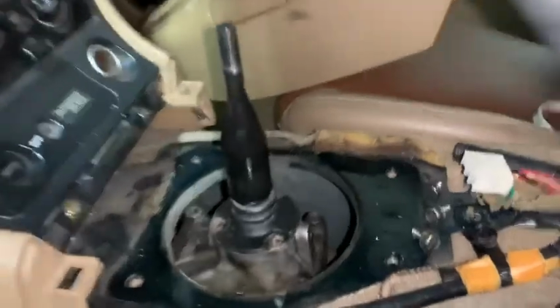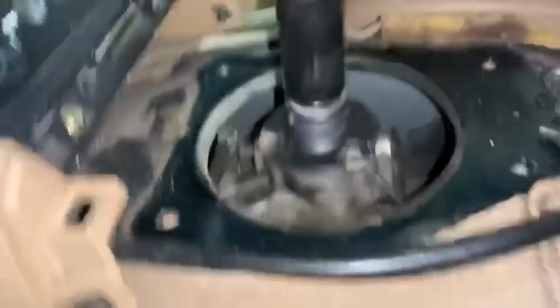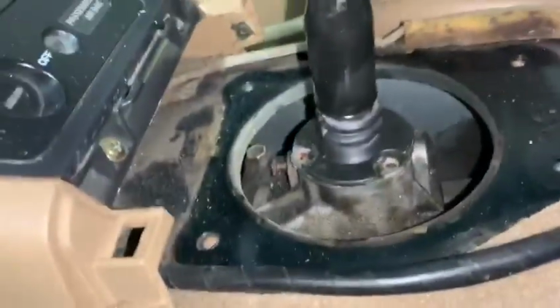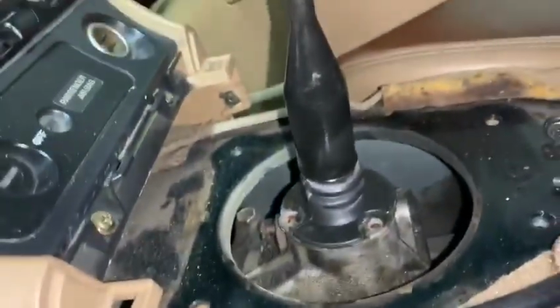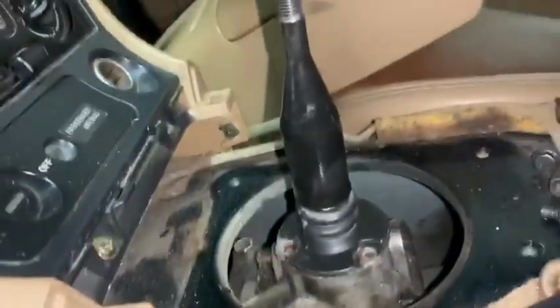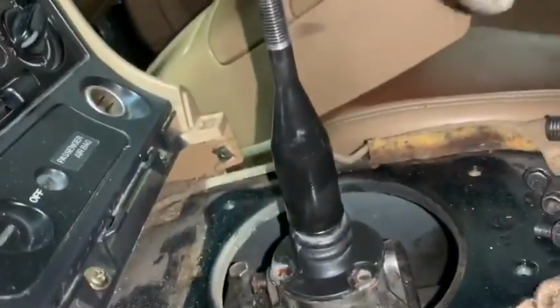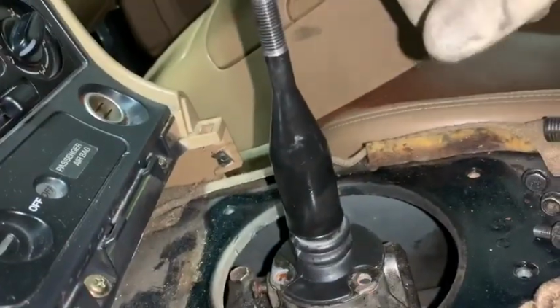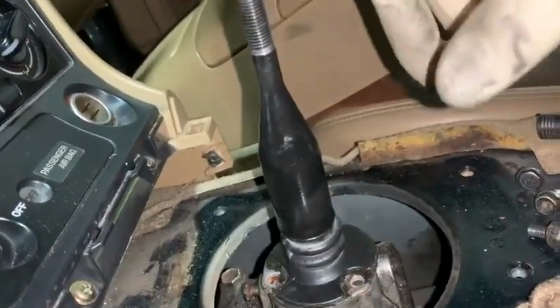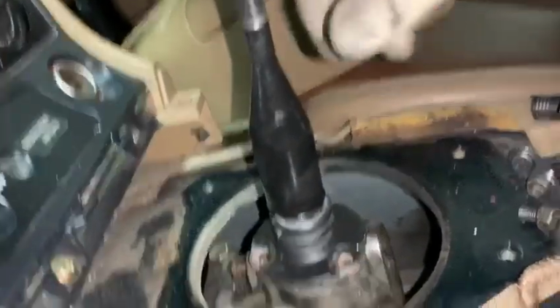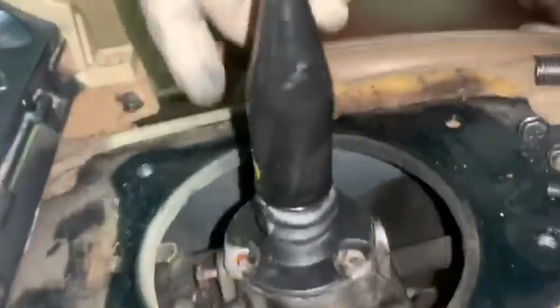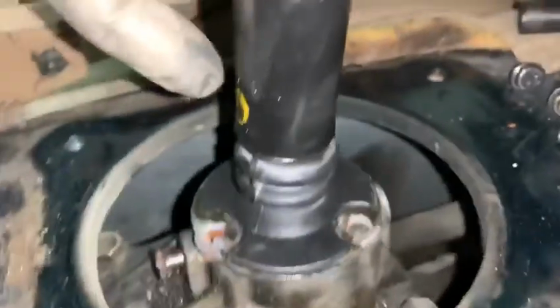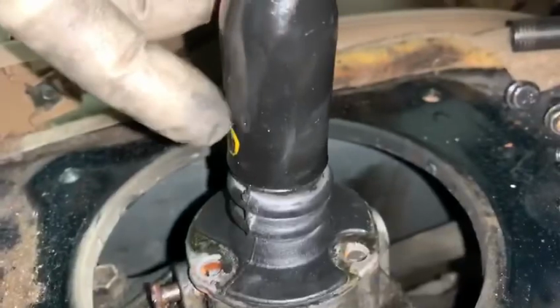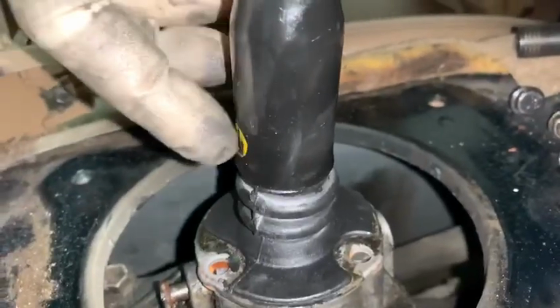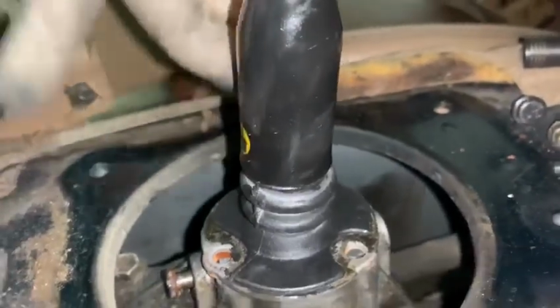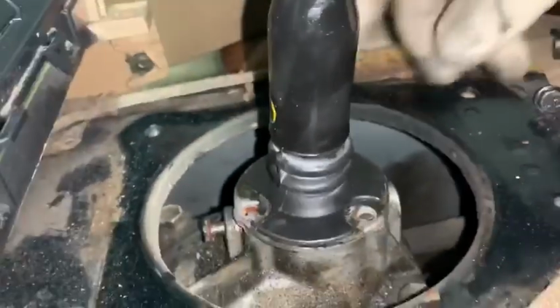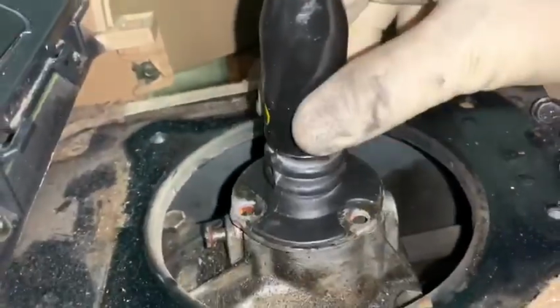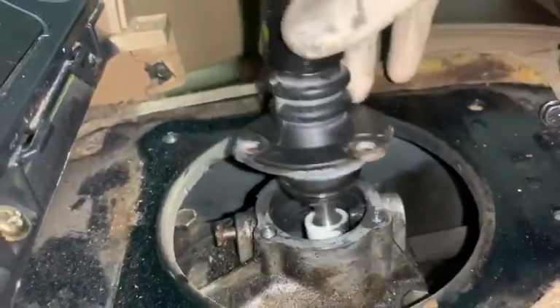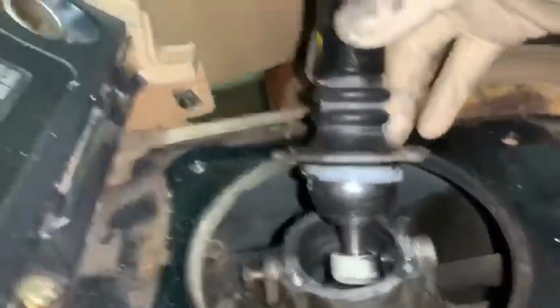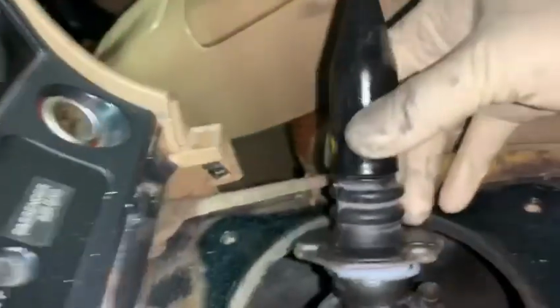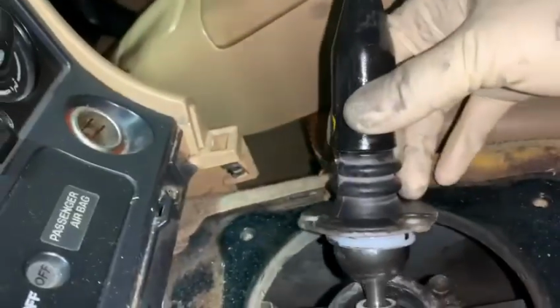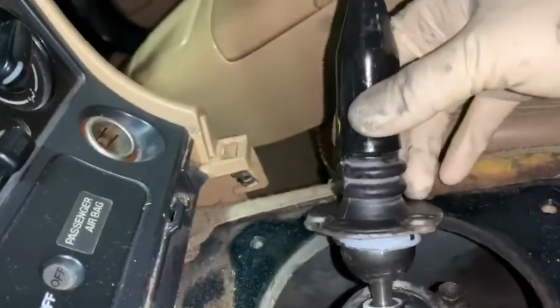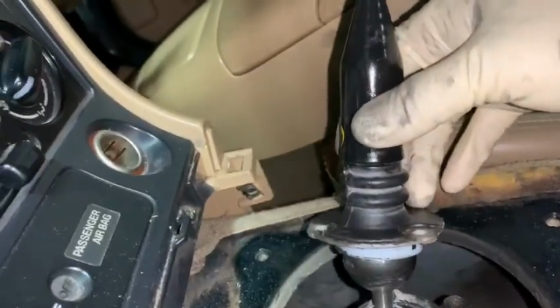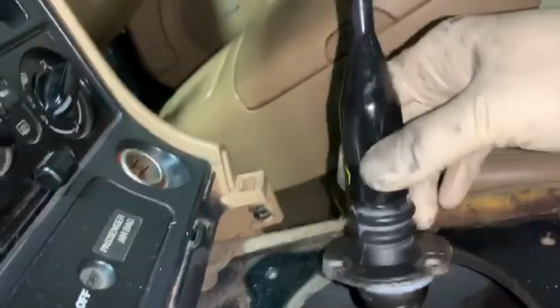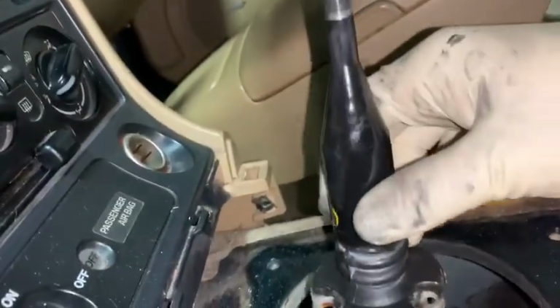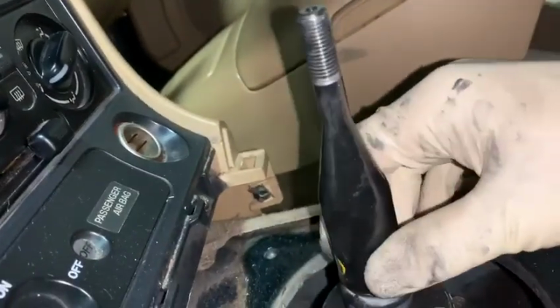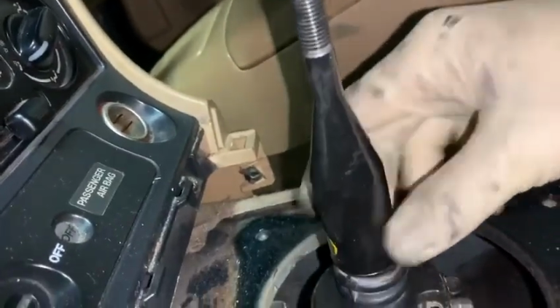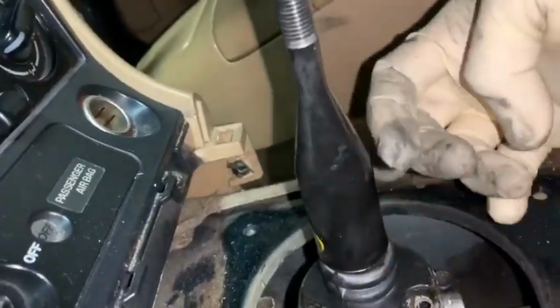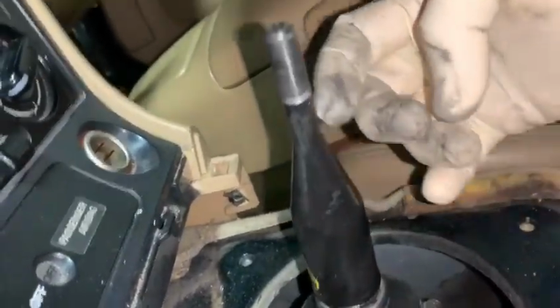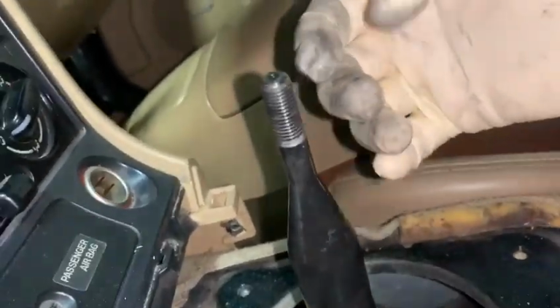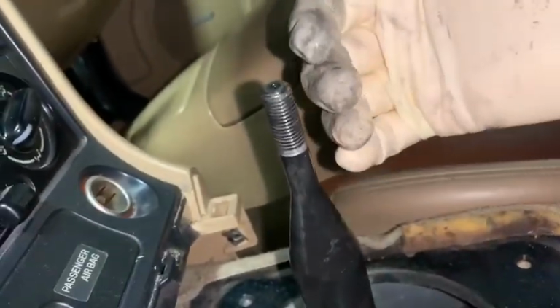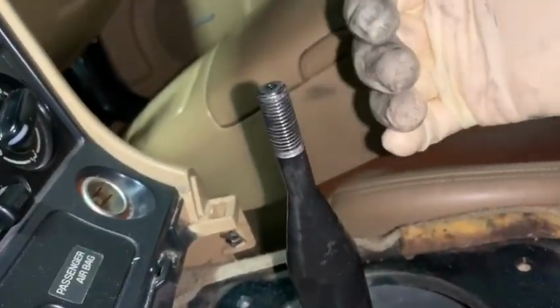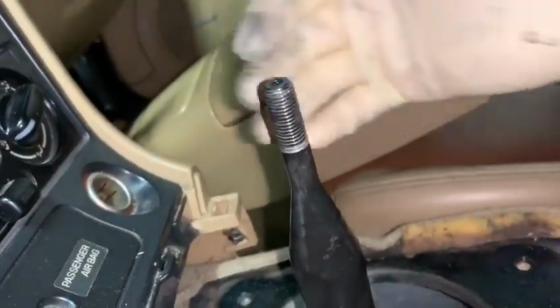Here's another tip when rebuilding your shifter. Some shifters, like this one in particular, will have a little mark on the front. What does that little mark mean? When you pull the shifter out and take a look at it closely, it's angled.